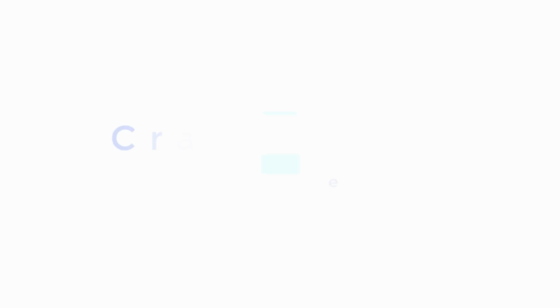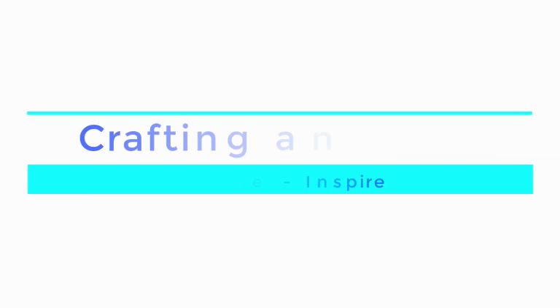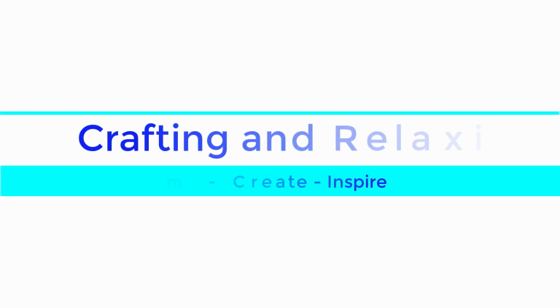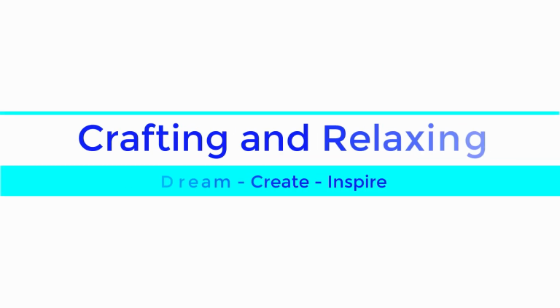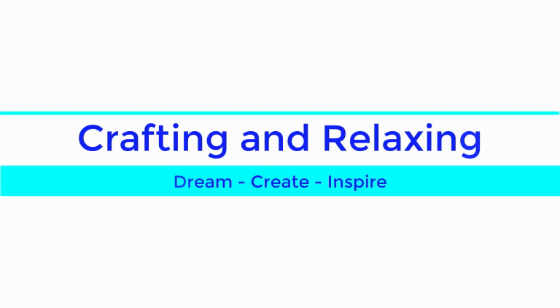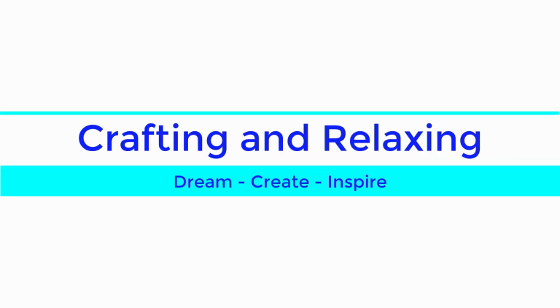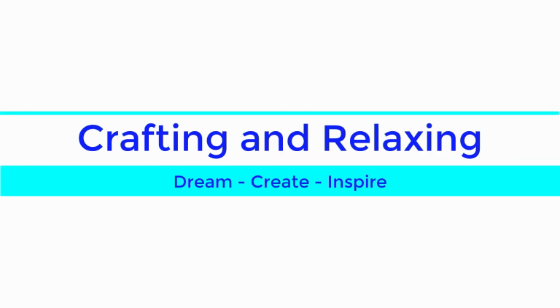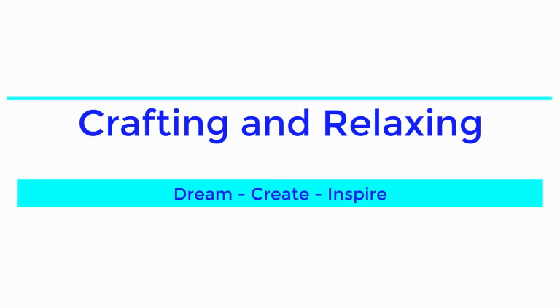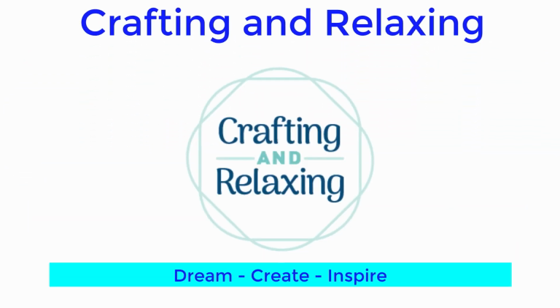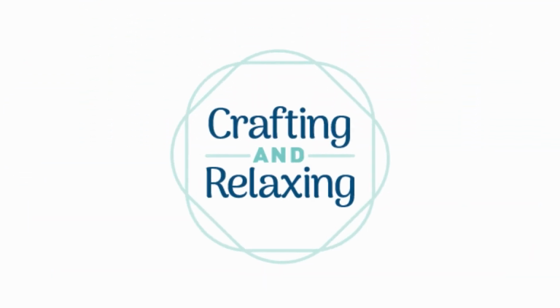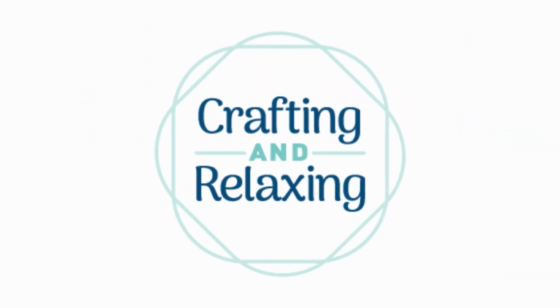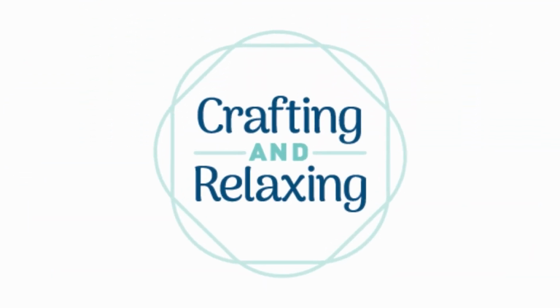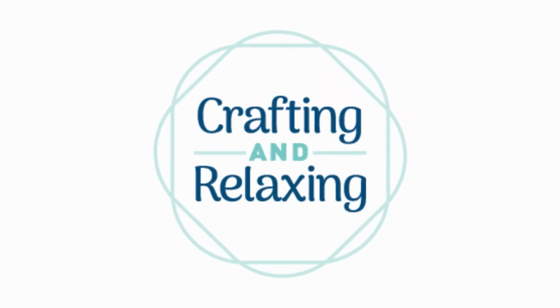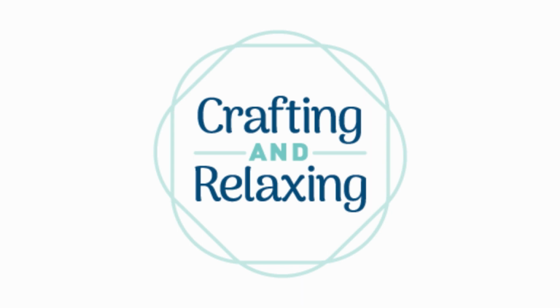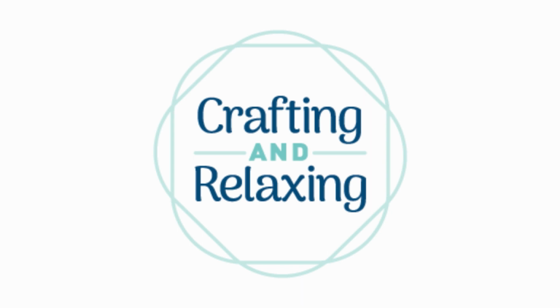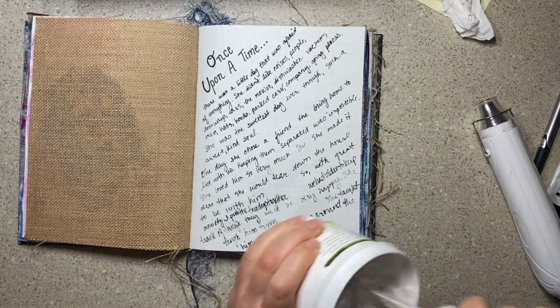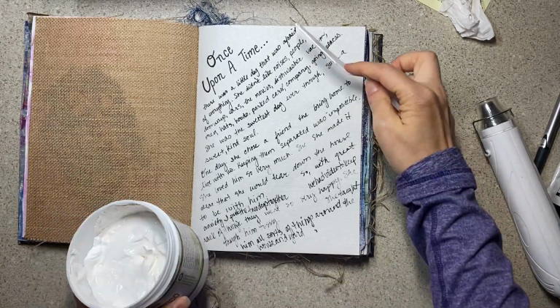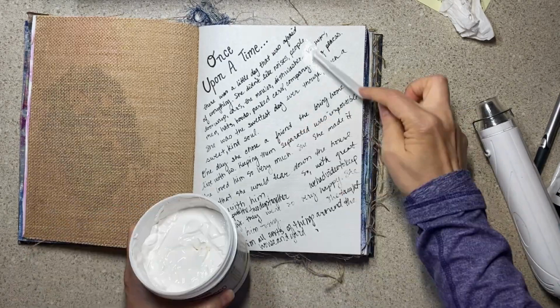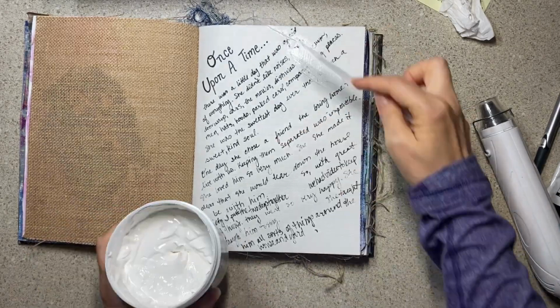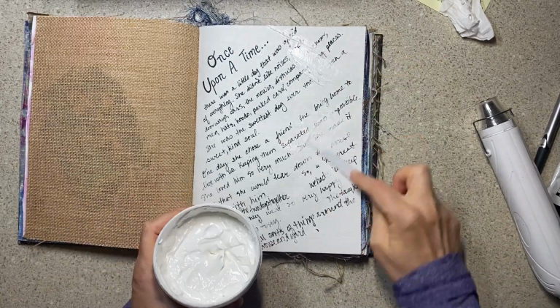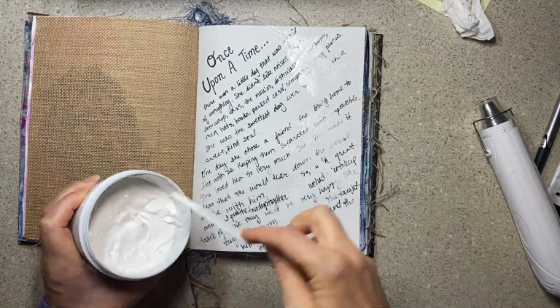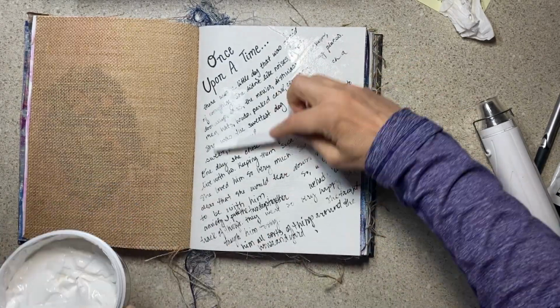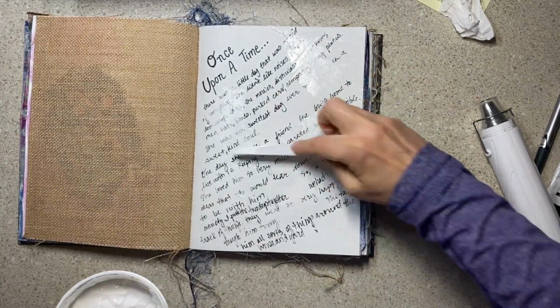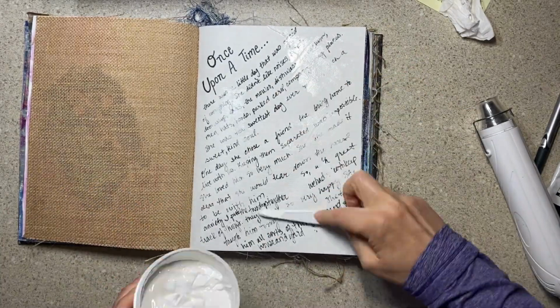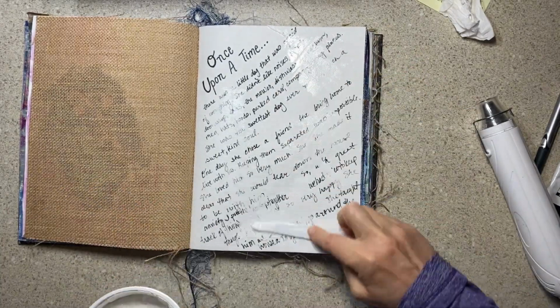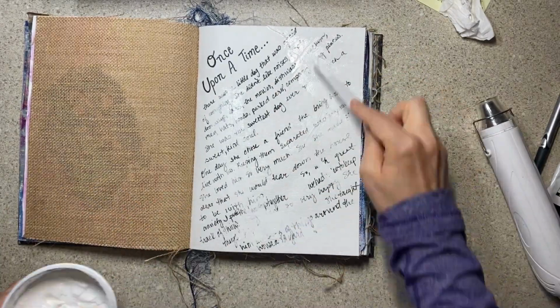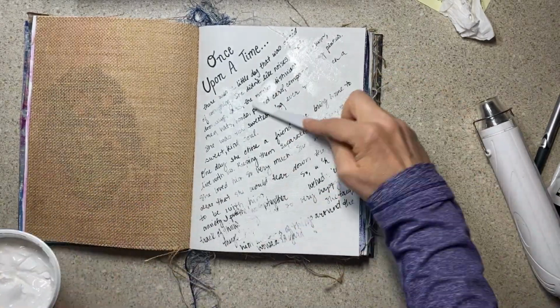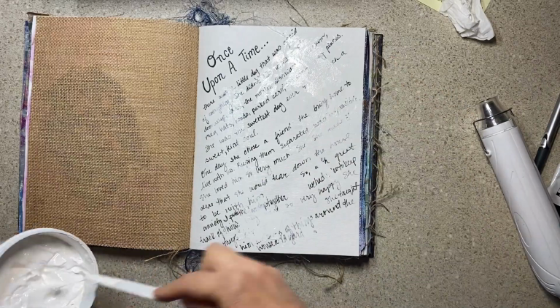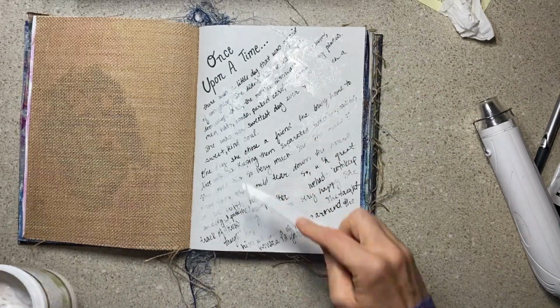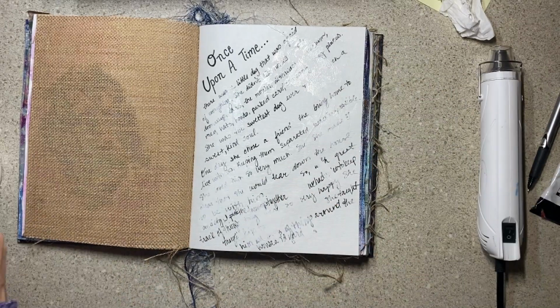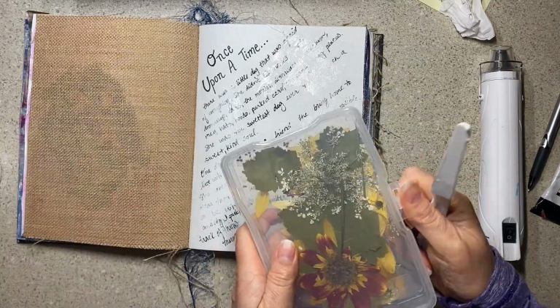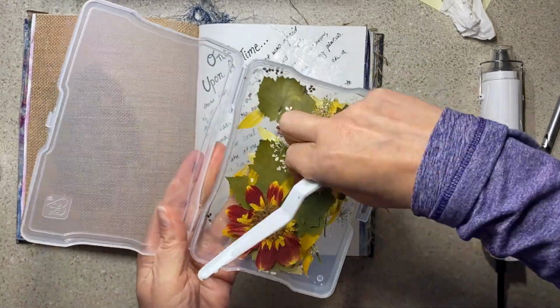Hi friends, this is Sarah from Crafting and Relaxing. Welcome and thank you so much for joining me.